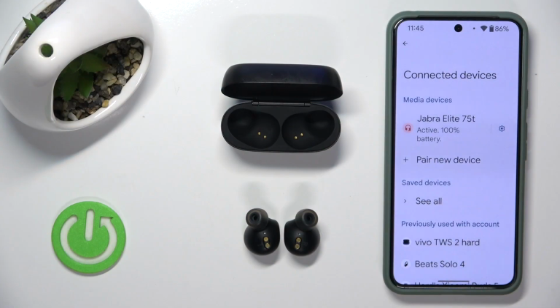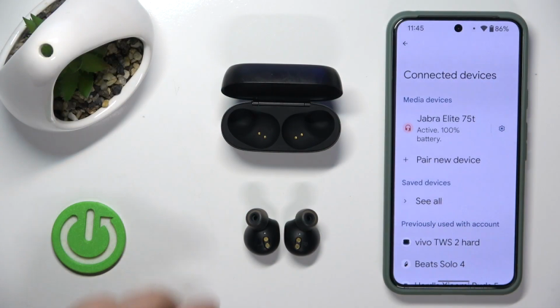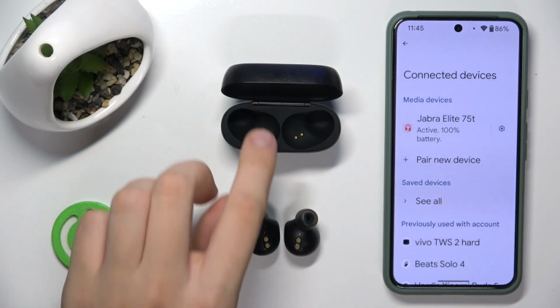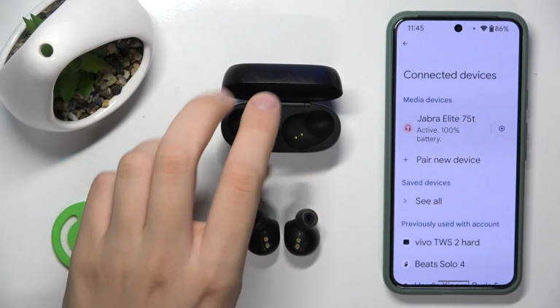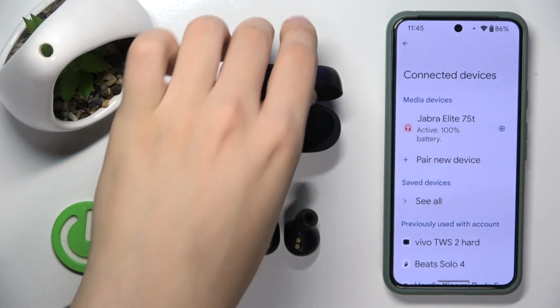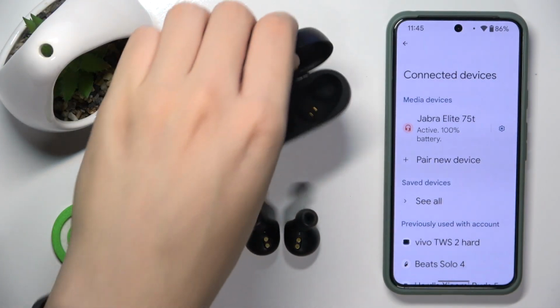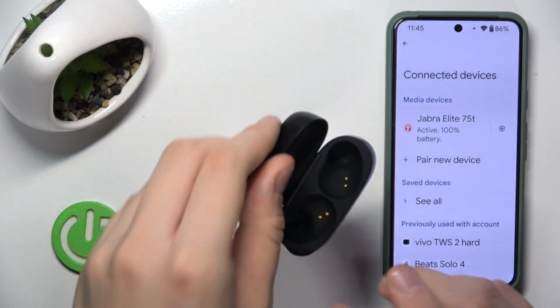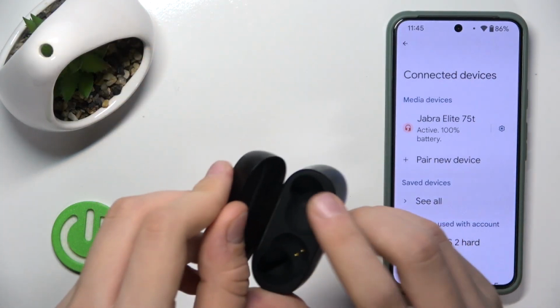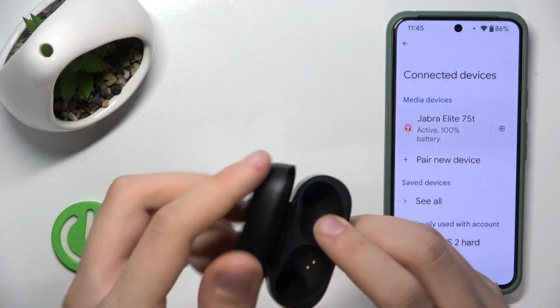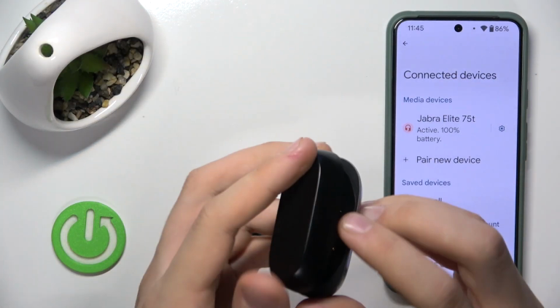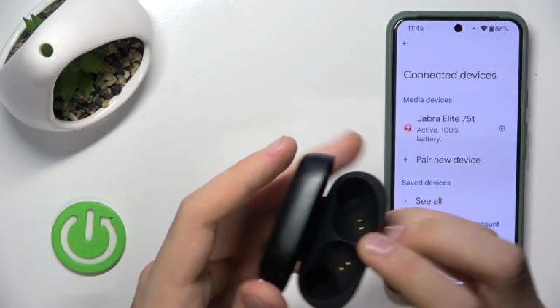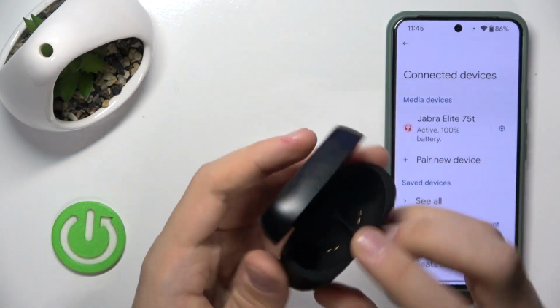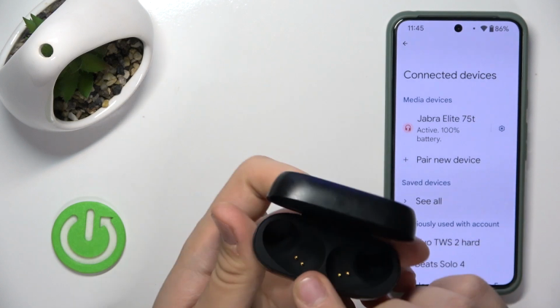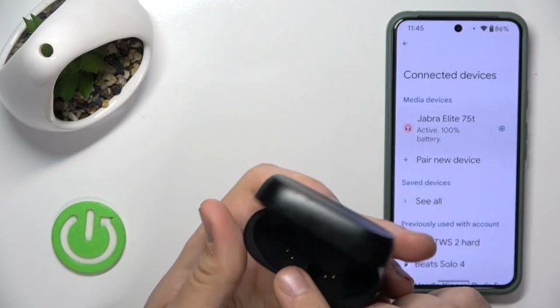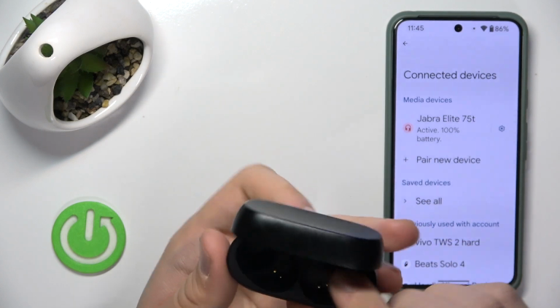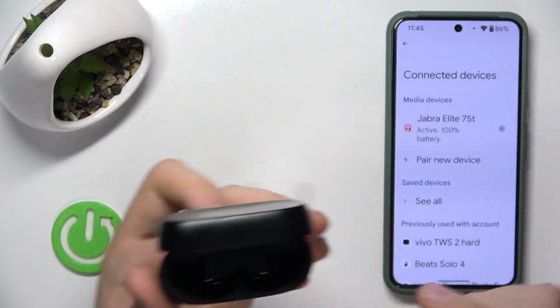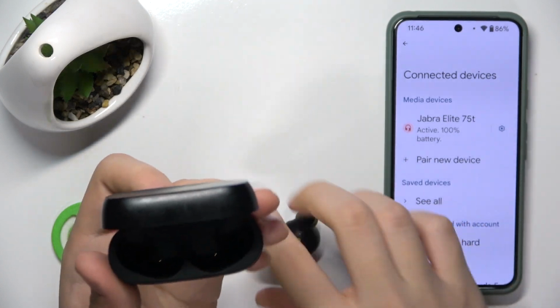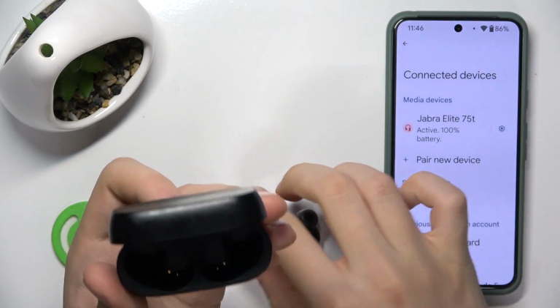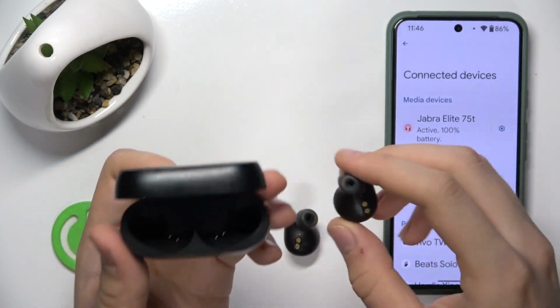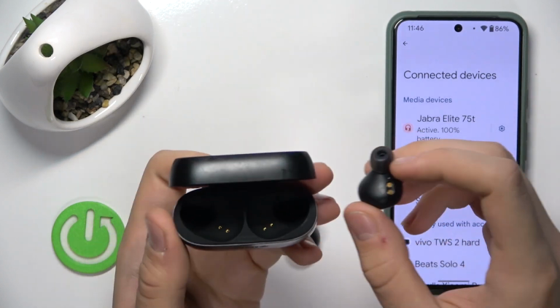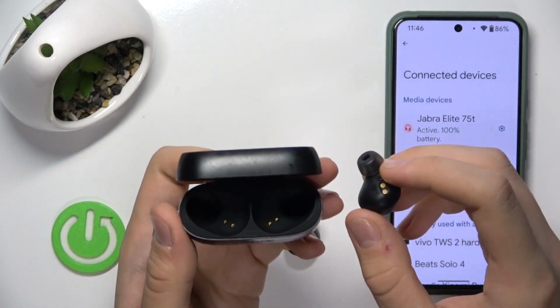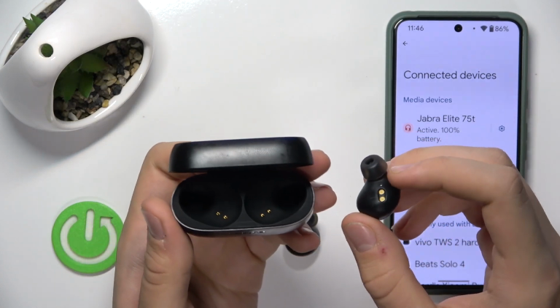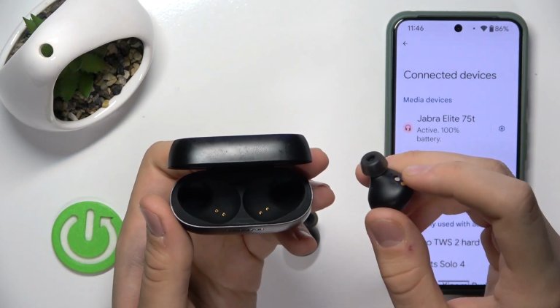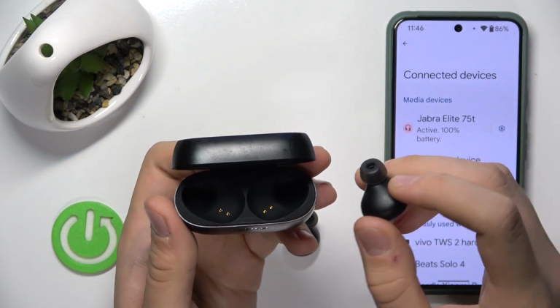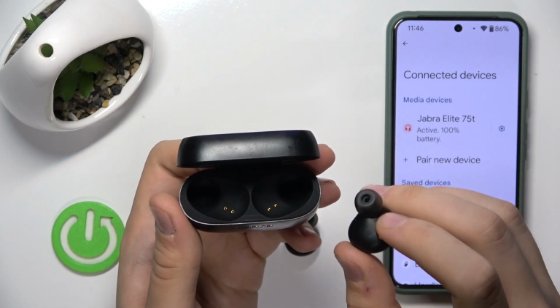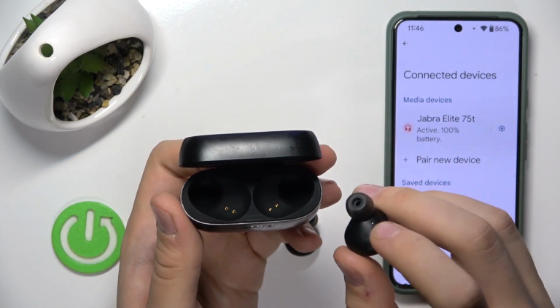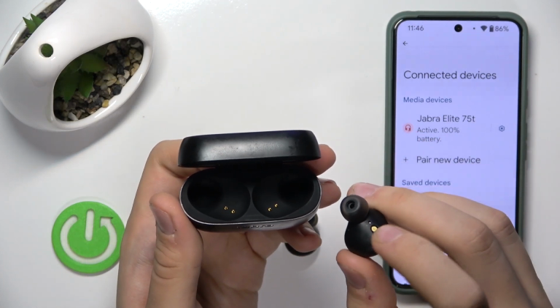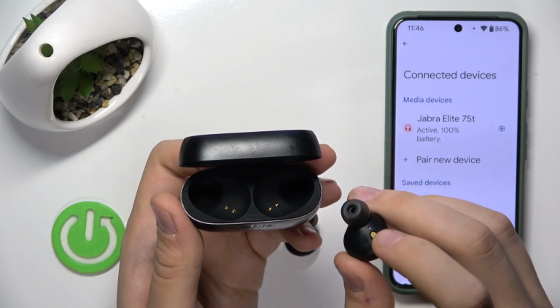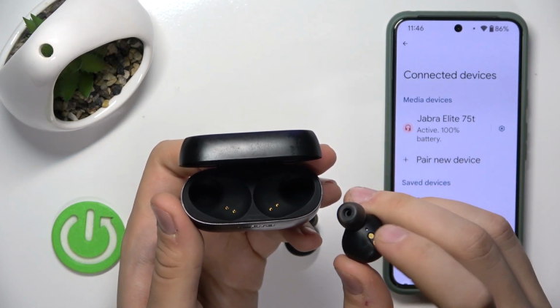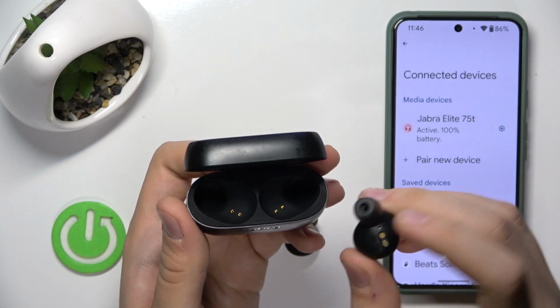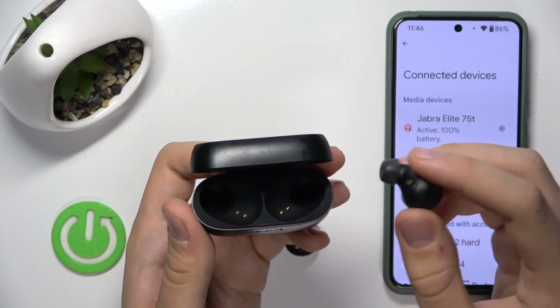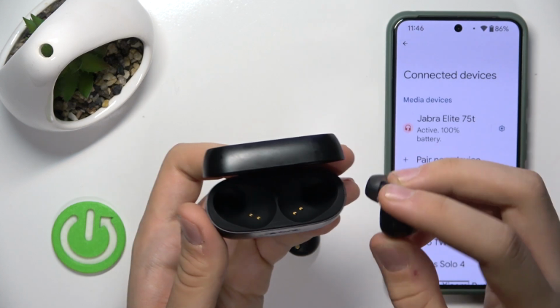First, check if there is some dust over here and here, and after that you have to clean these metal things over here.